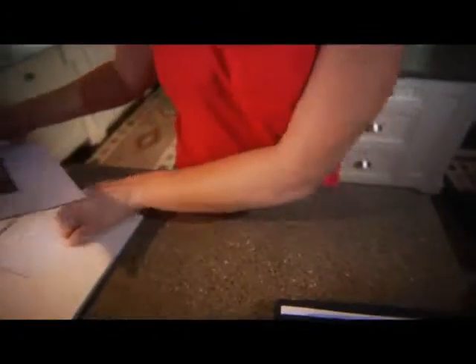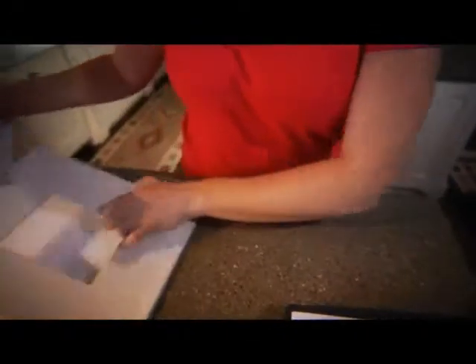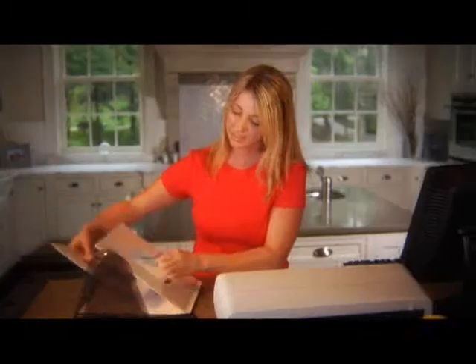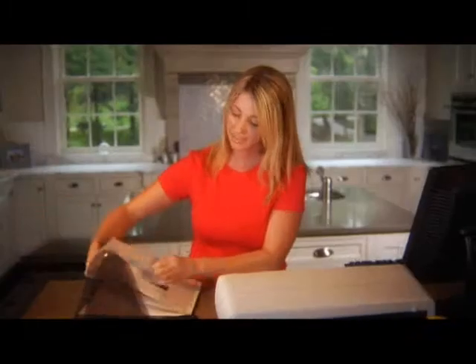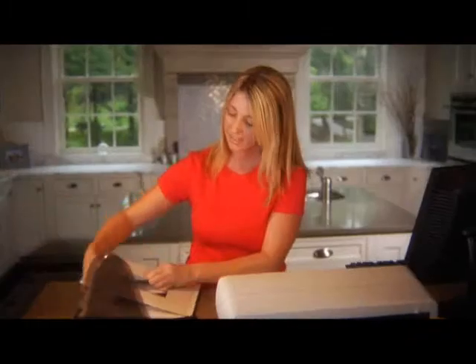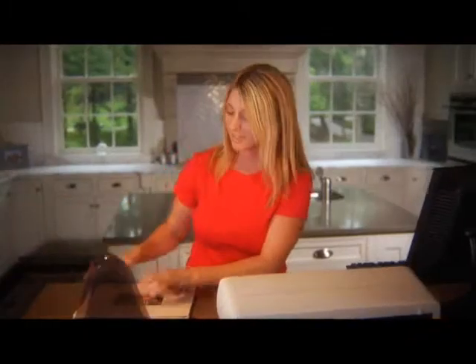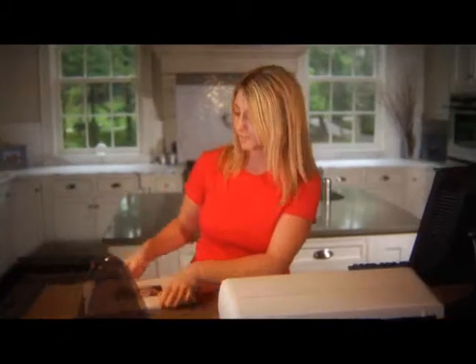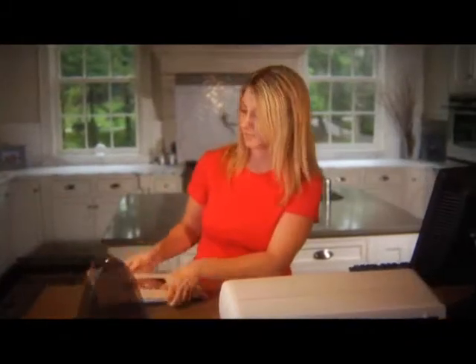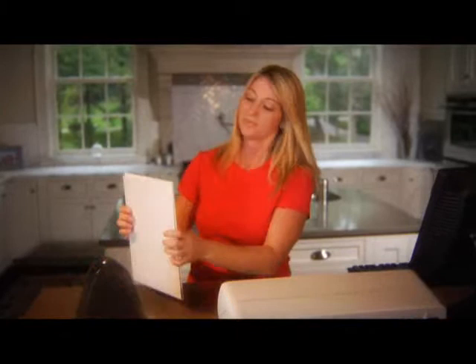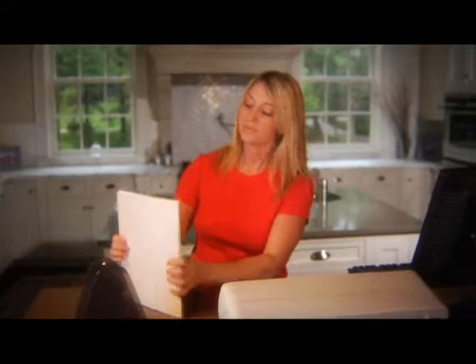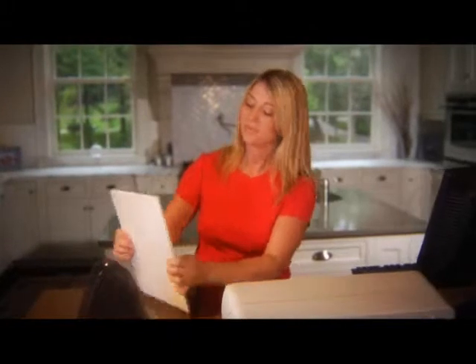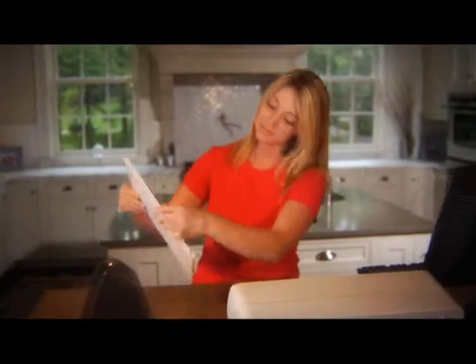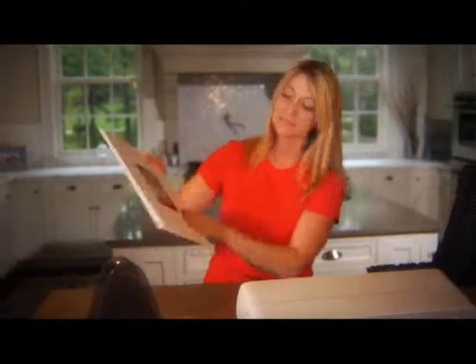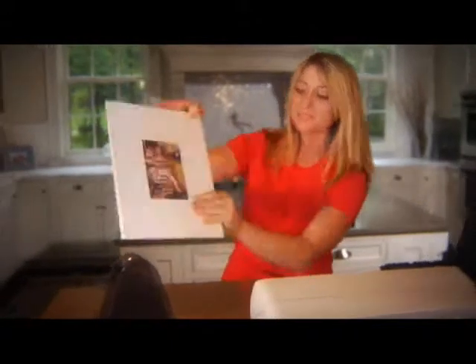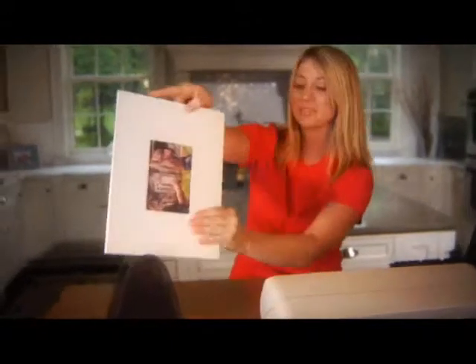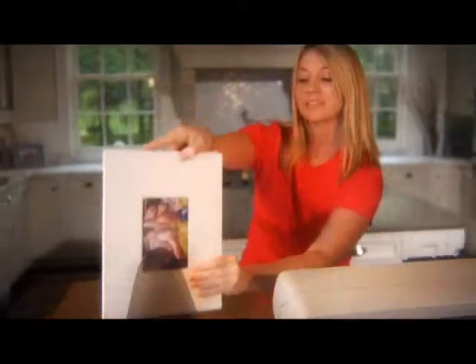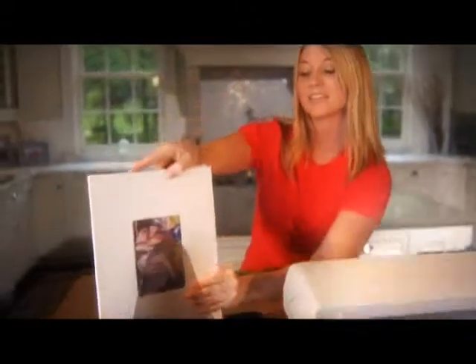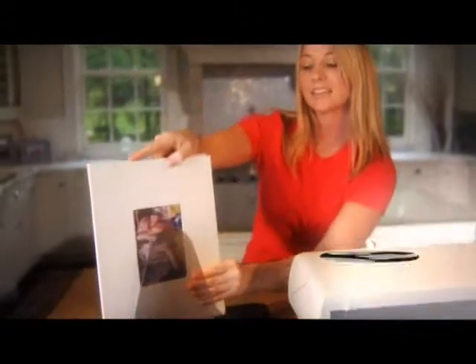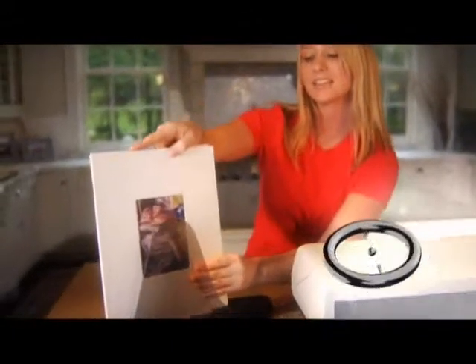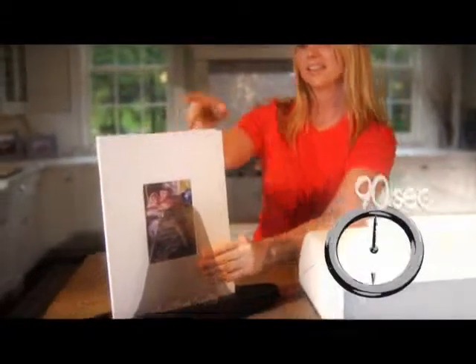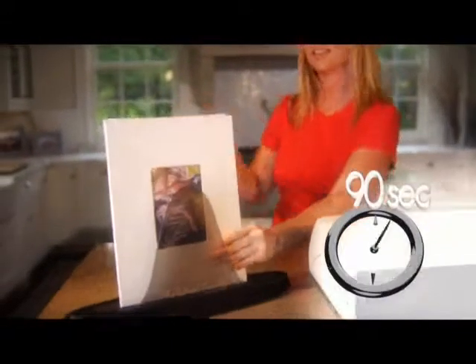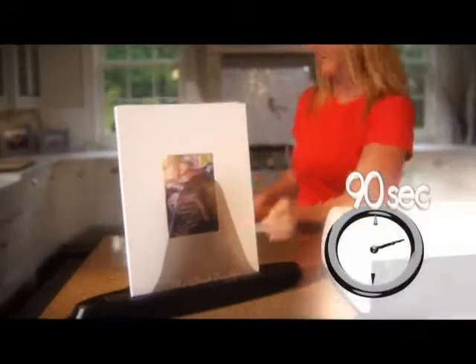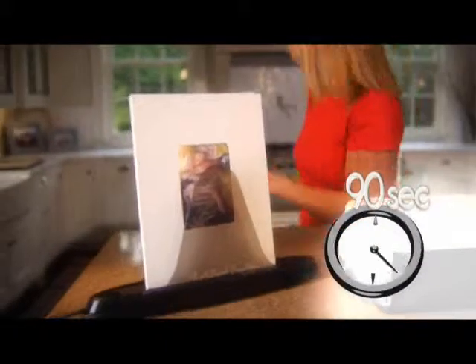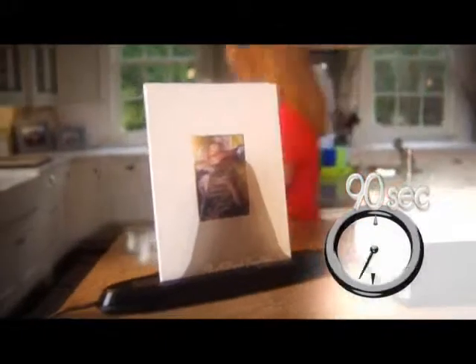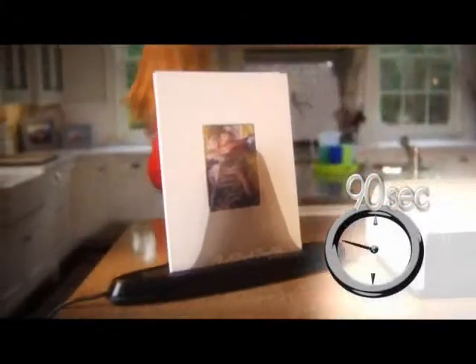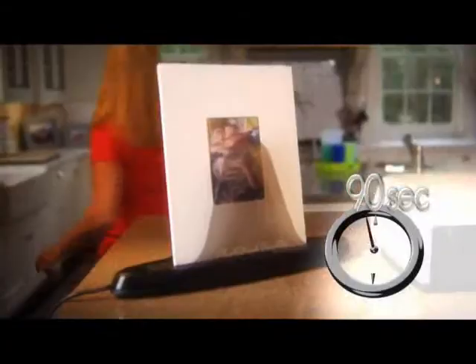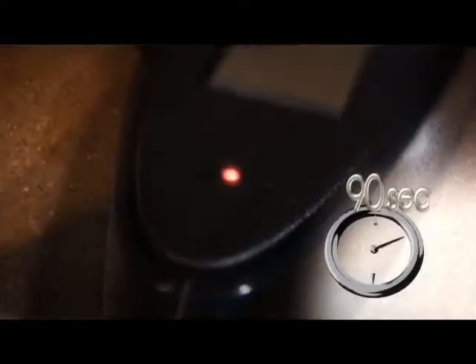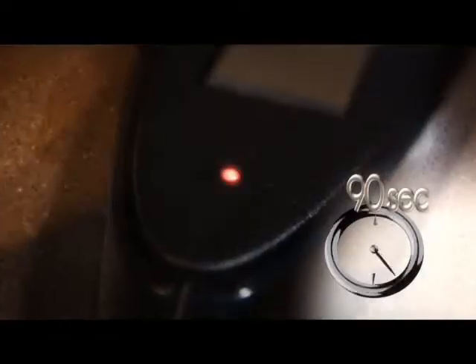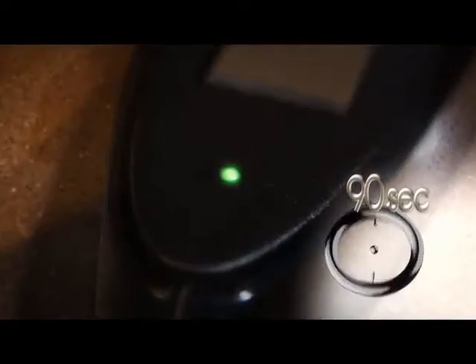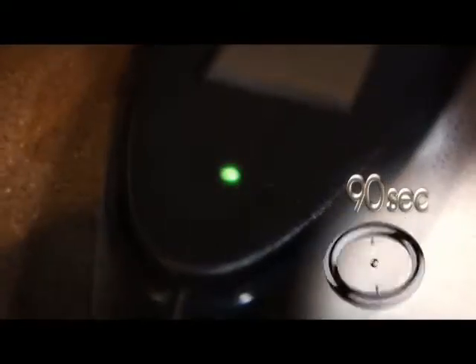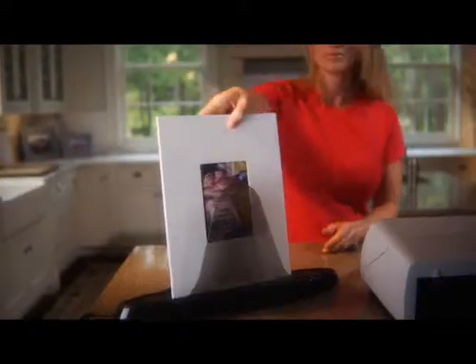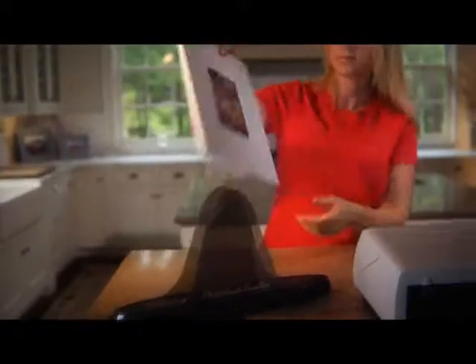Step 3: Insert your documents into your Unibind cover, then simply place it into your photo book creator. In only 90 seconds you have your new photo book.